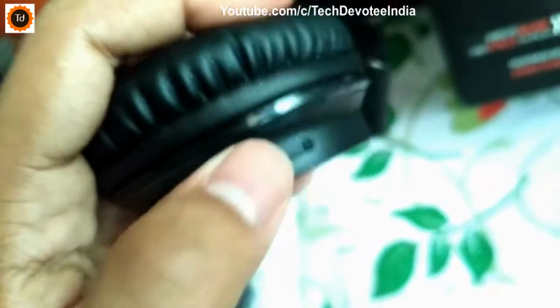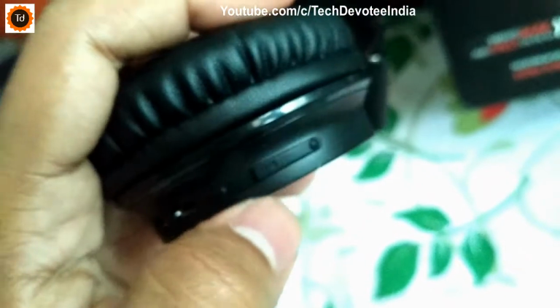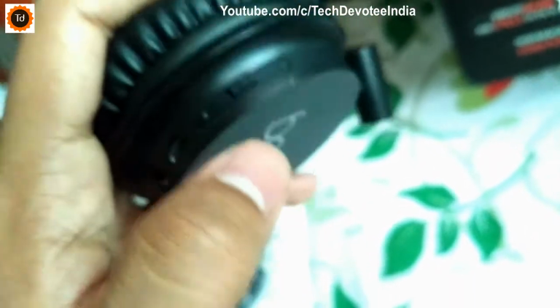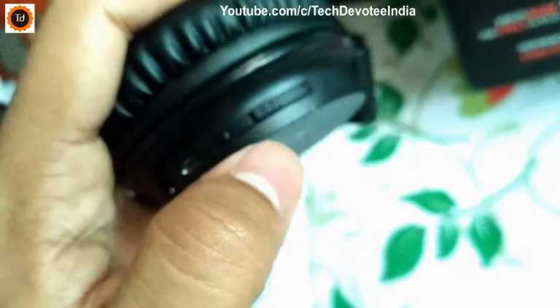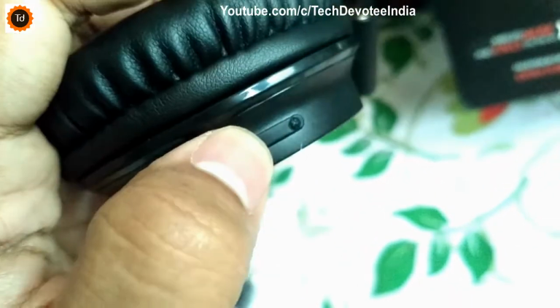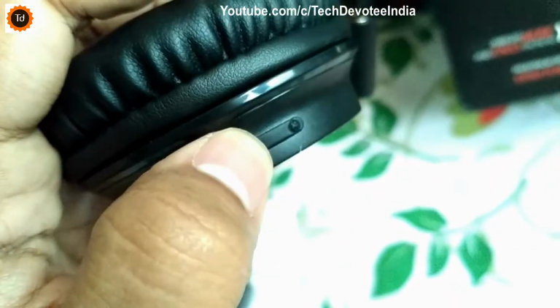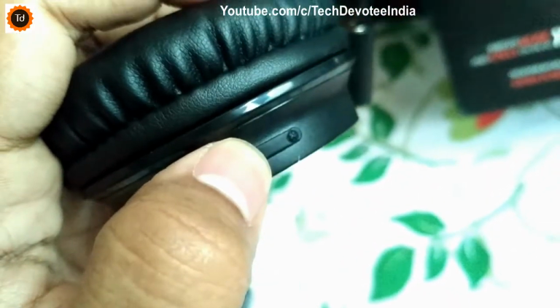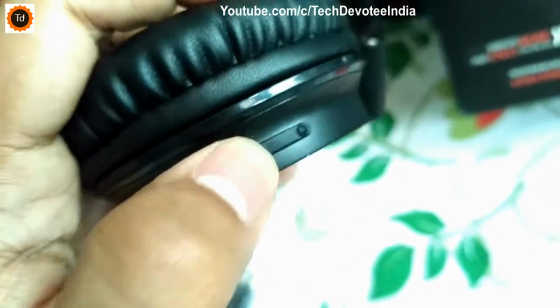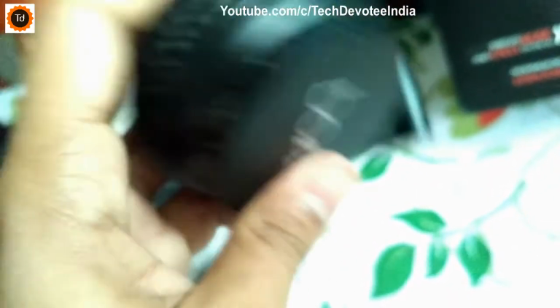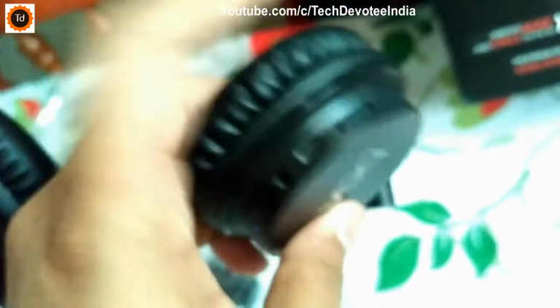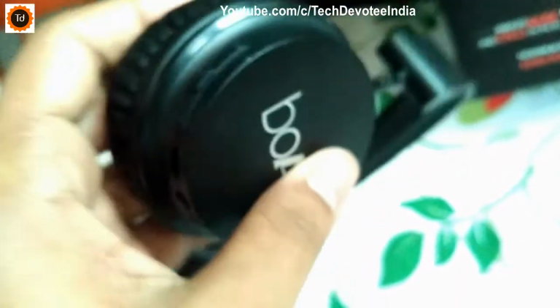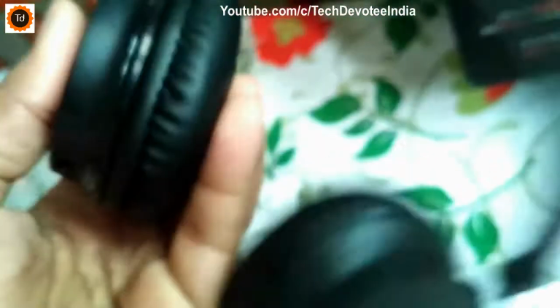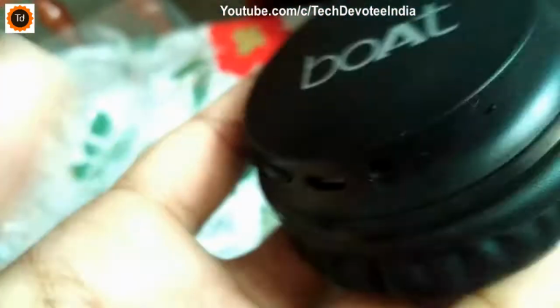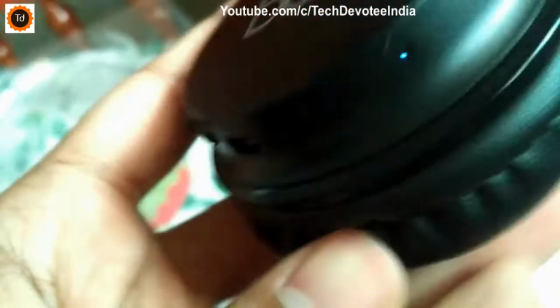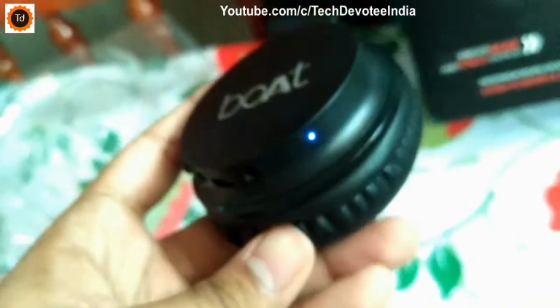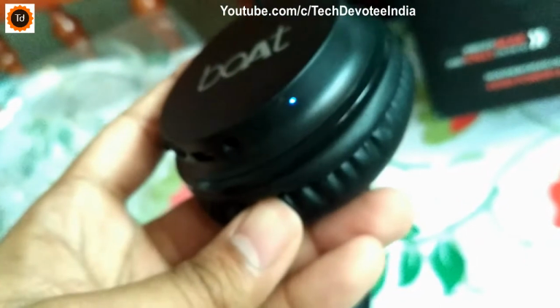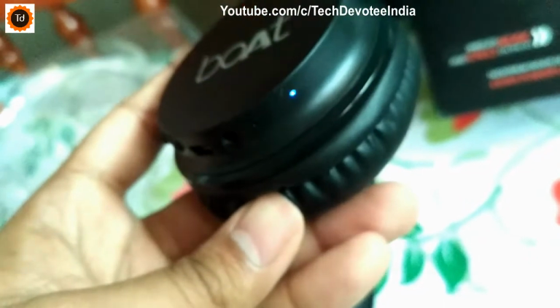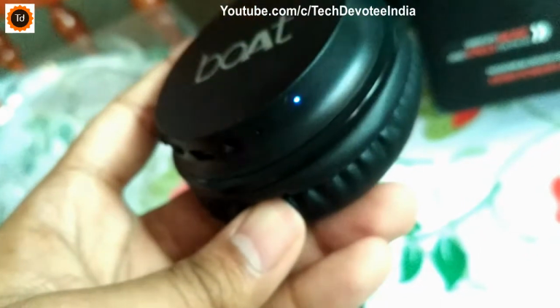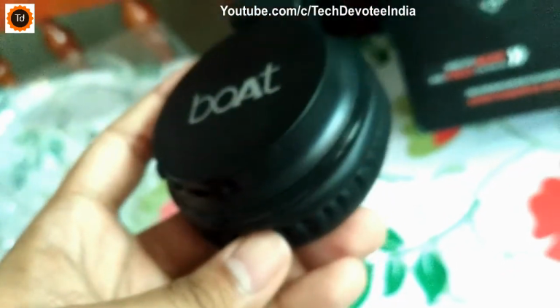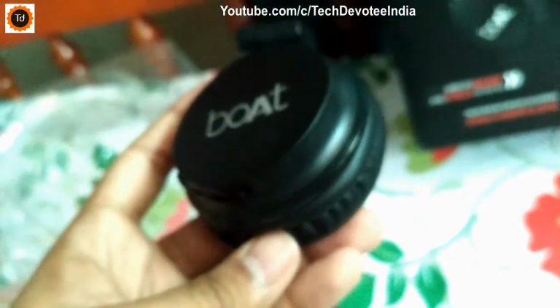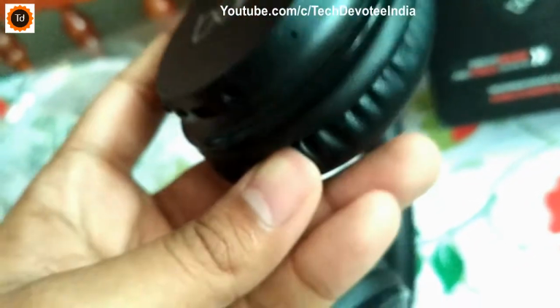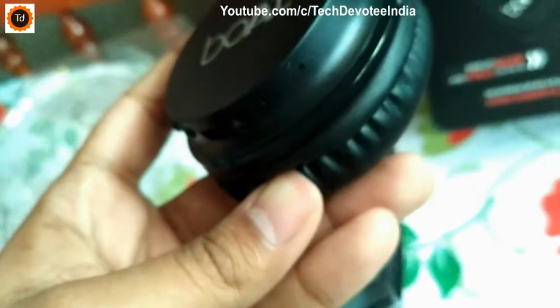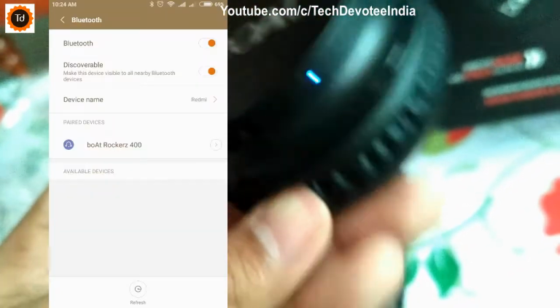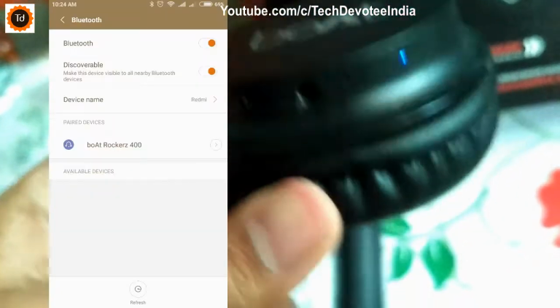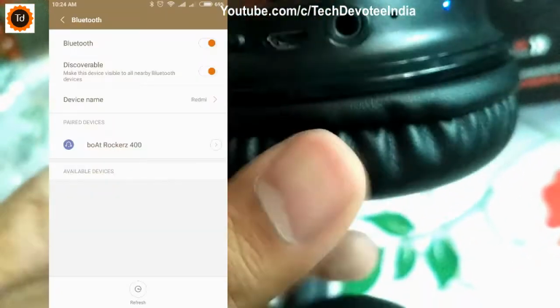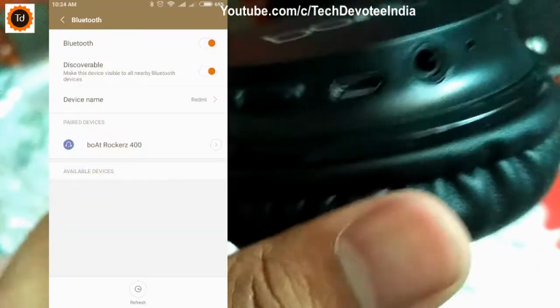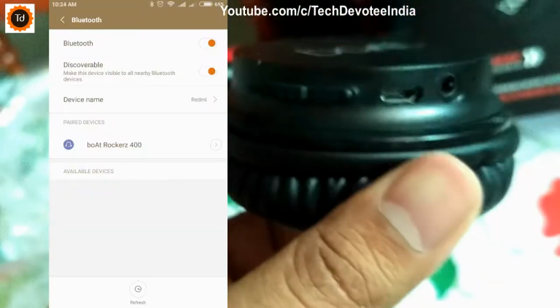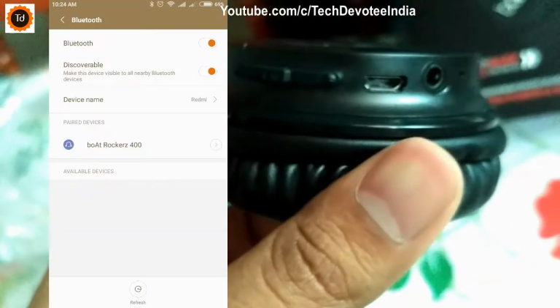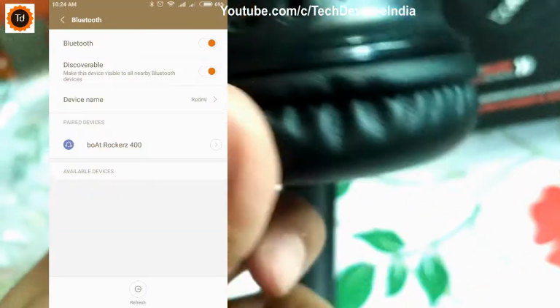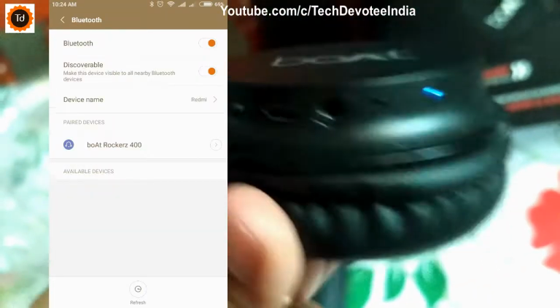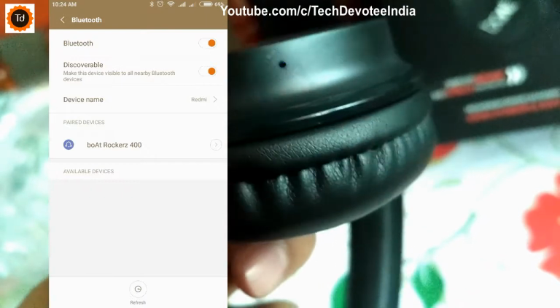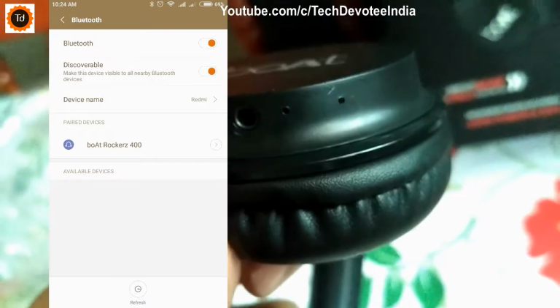Pressing one time will take you to the next track. To power the device on, you need to long press the play pause button. Once it turns on, a blue colored light will blink as you can see here. You can now pair it with your mobile and it is a very straightforward process.